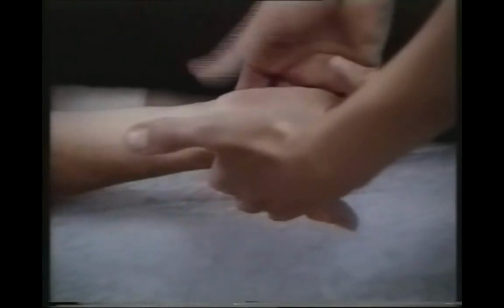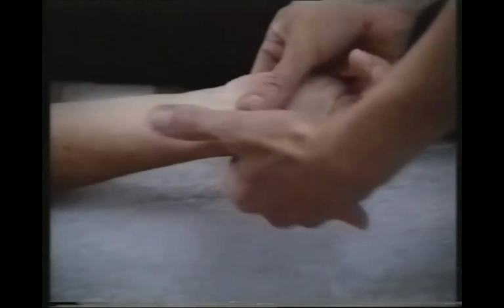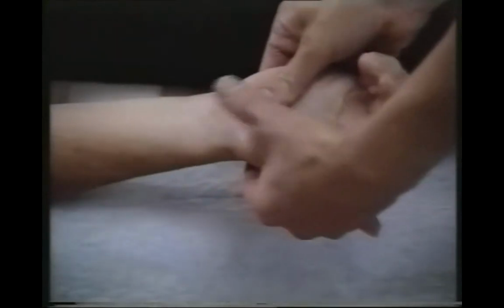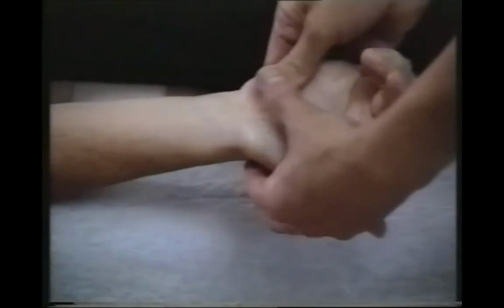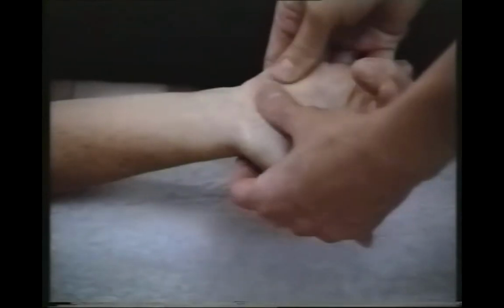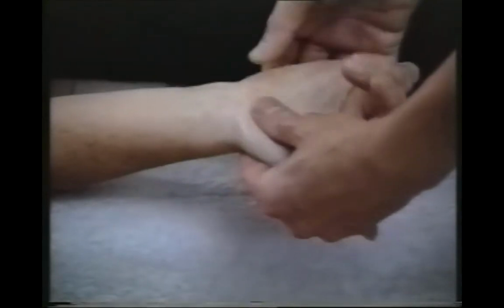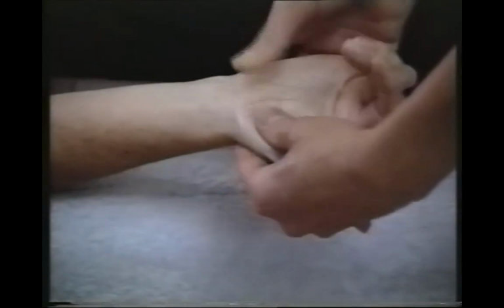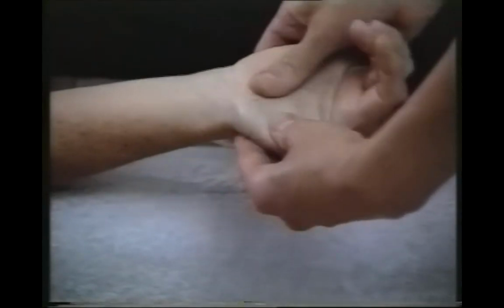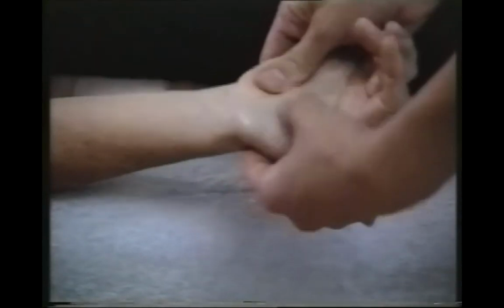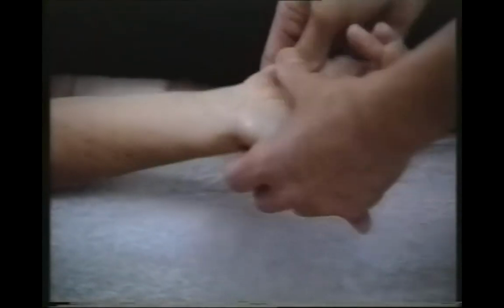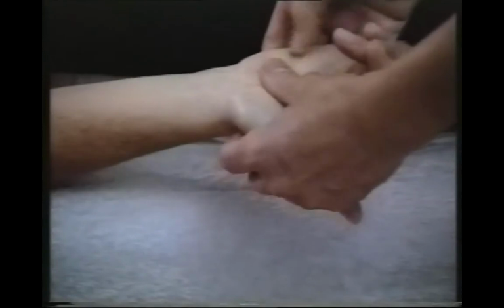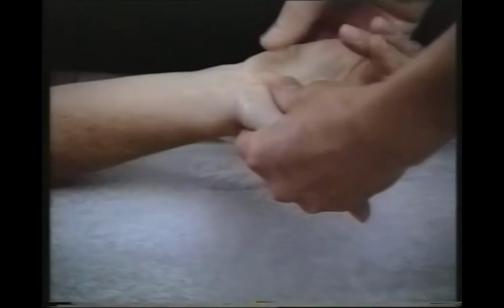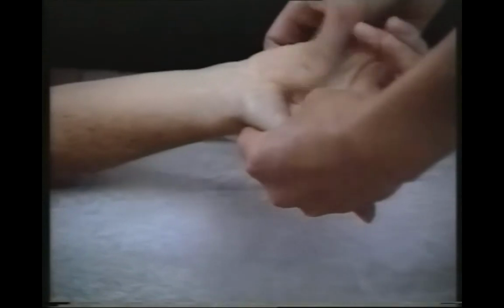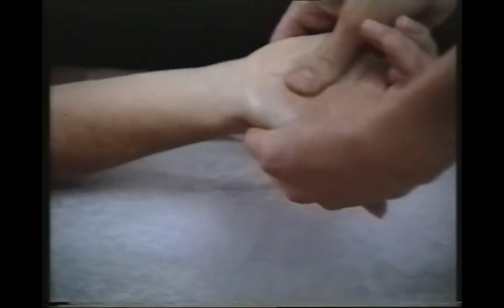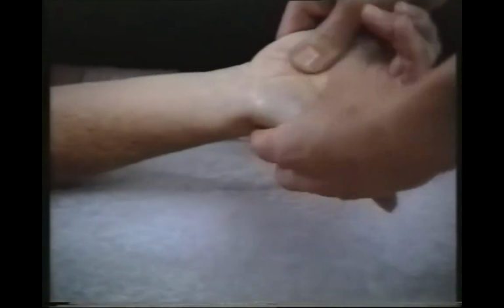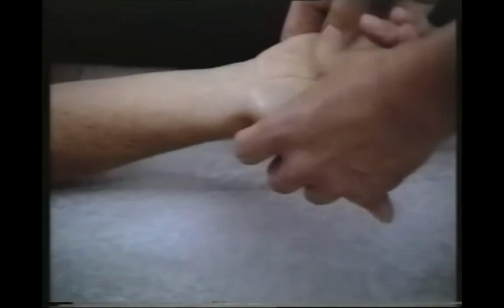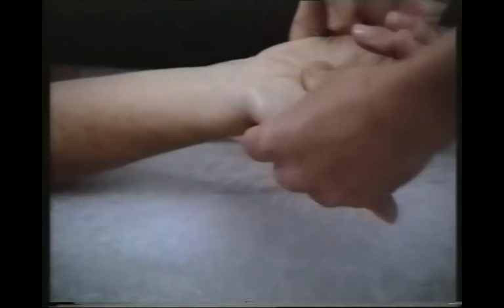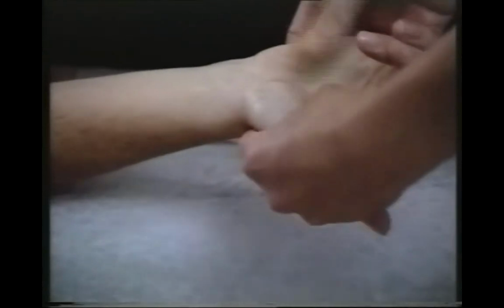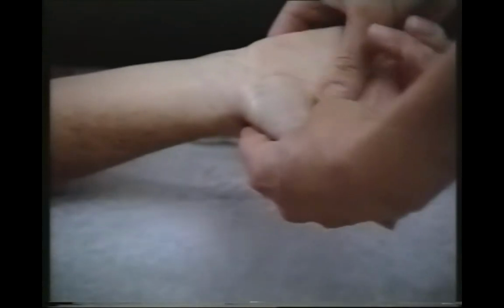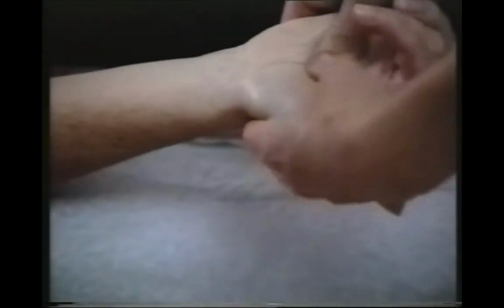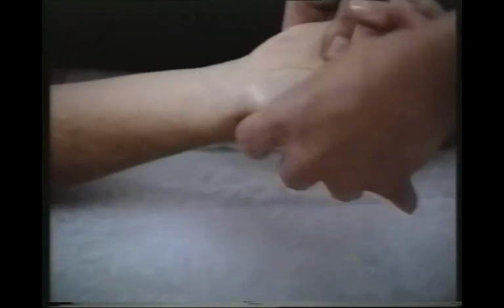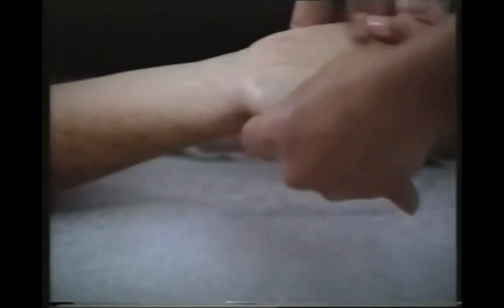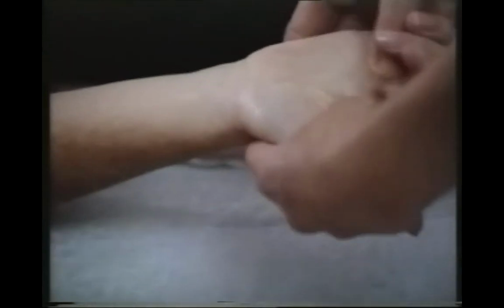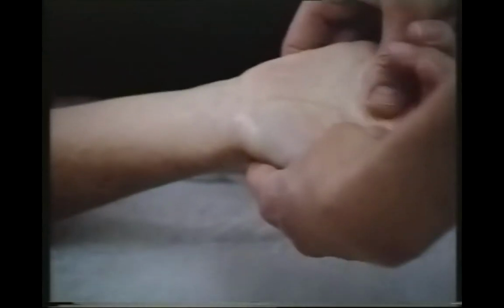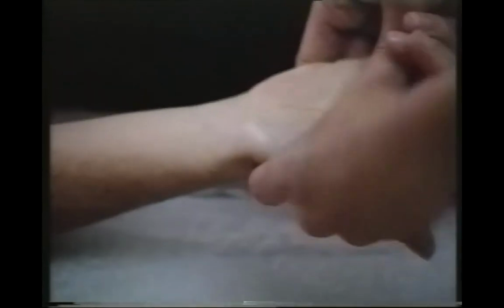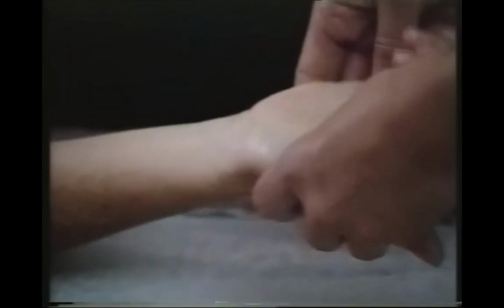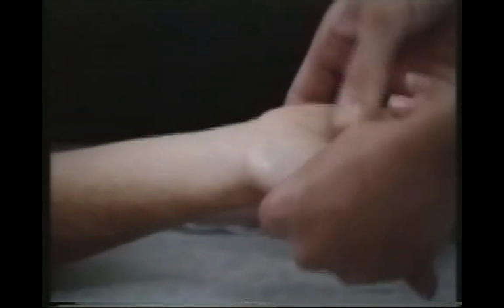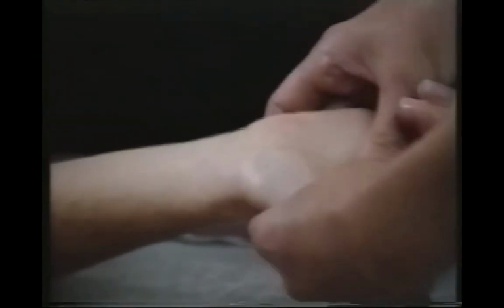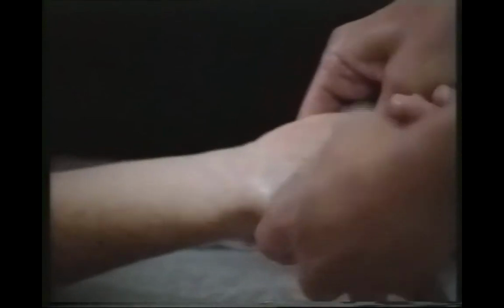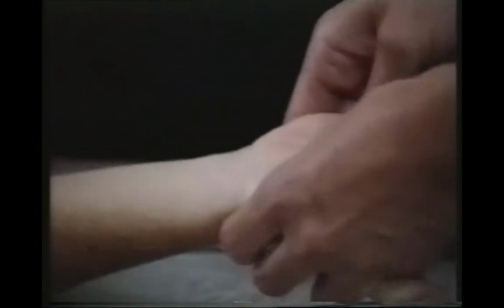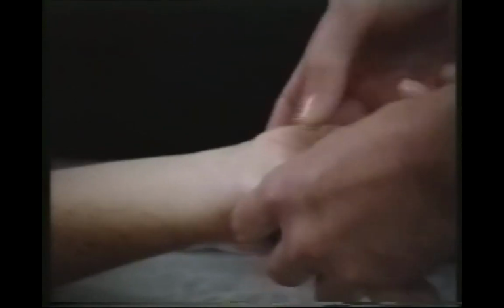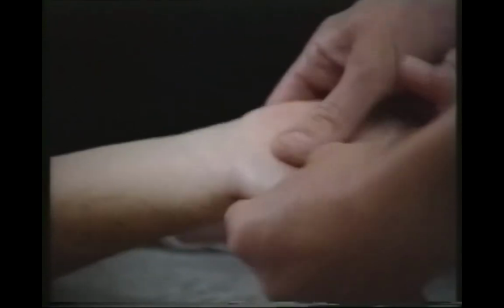And I'm going to massage the palm of the hand. You can put quite a bit of pressure on this move — it's very relaxing.